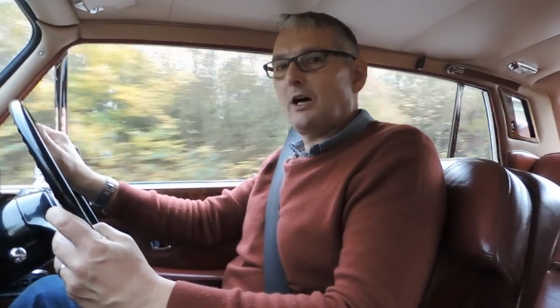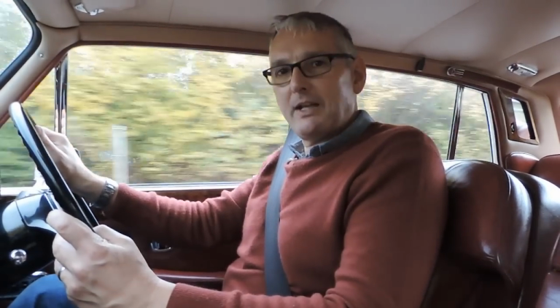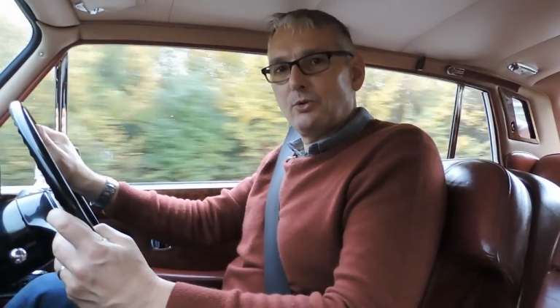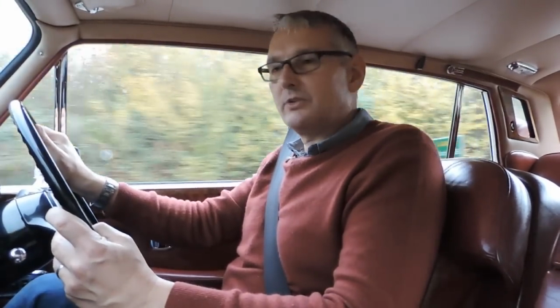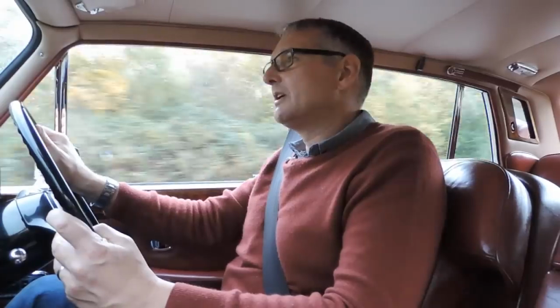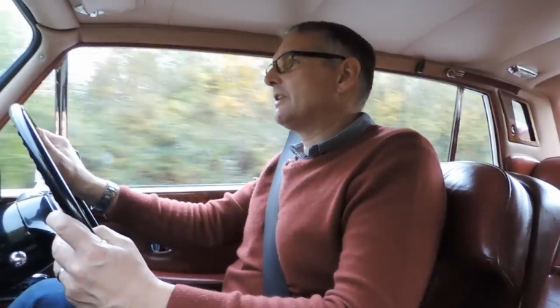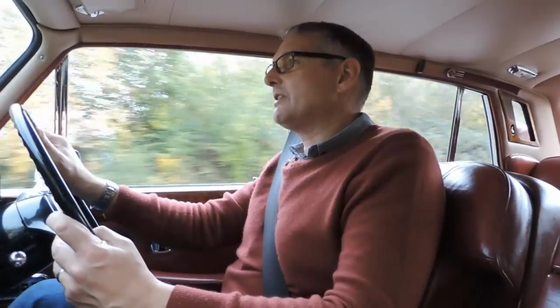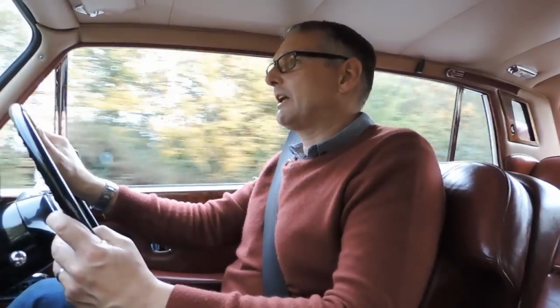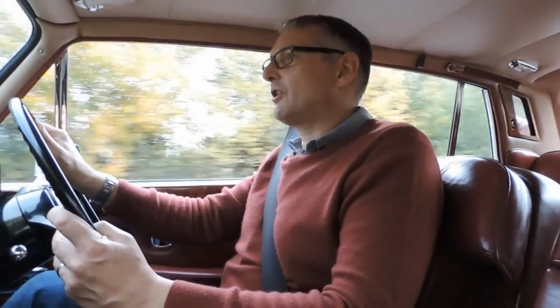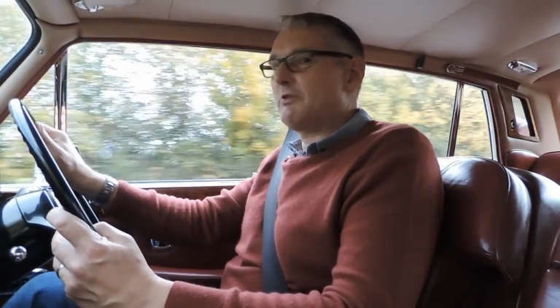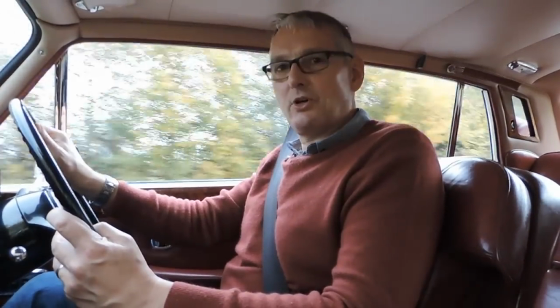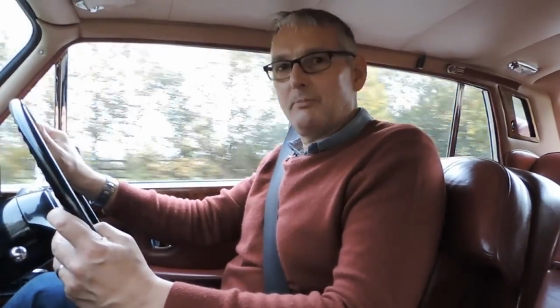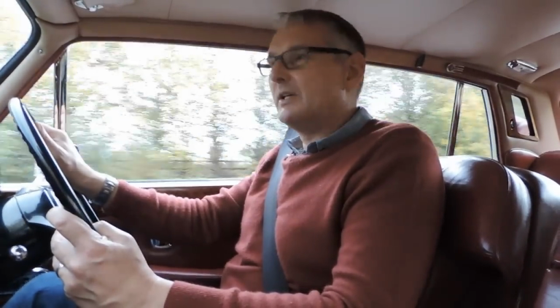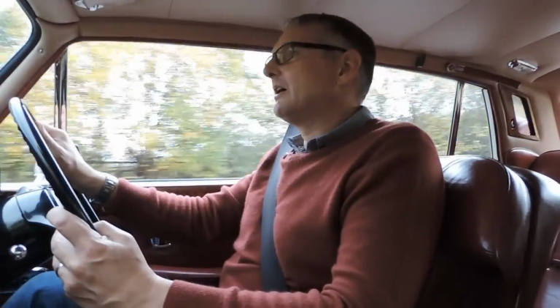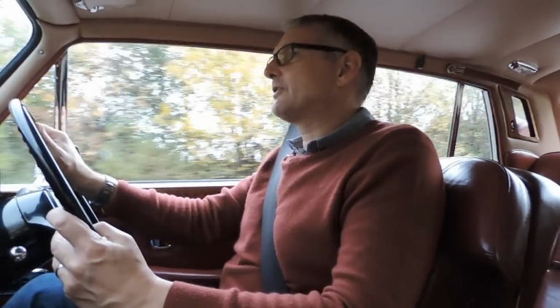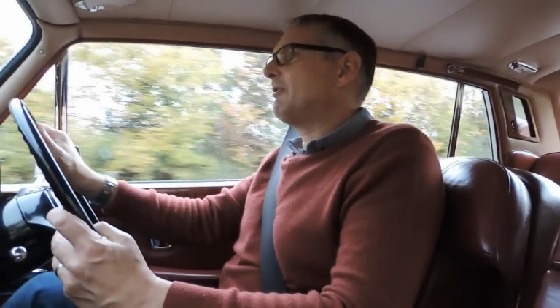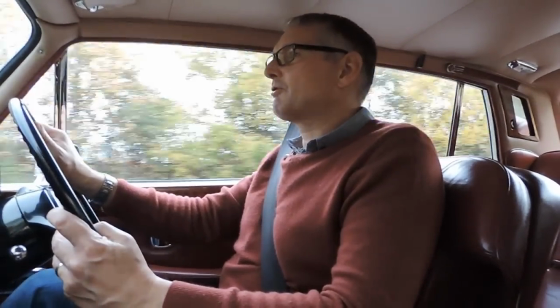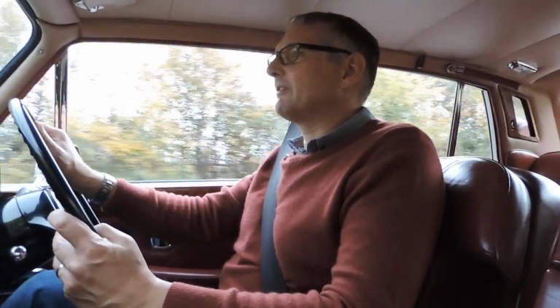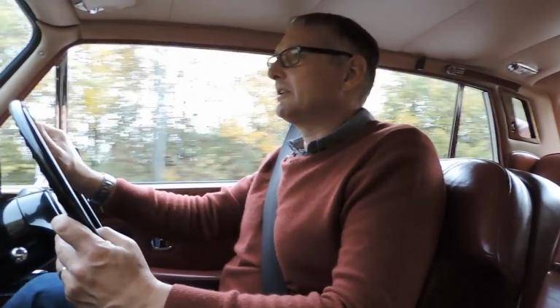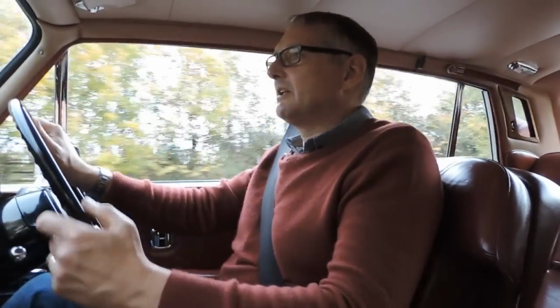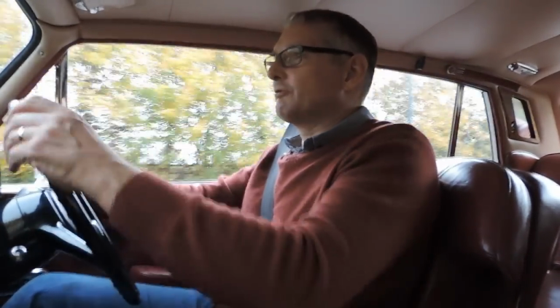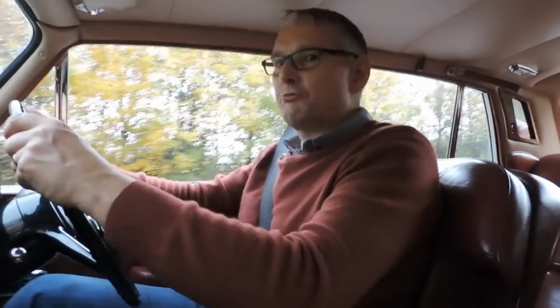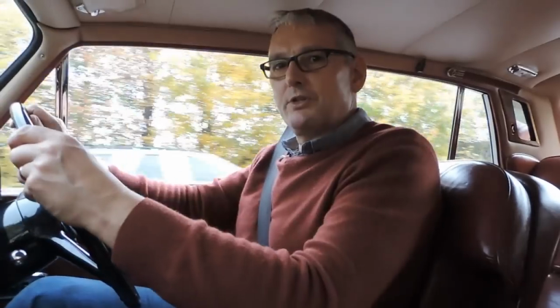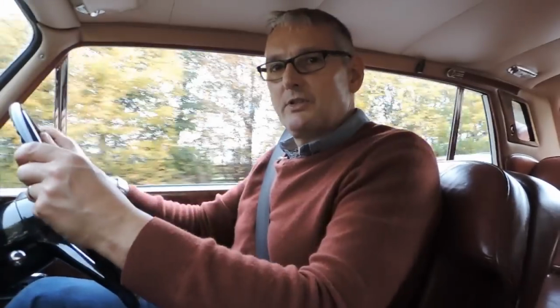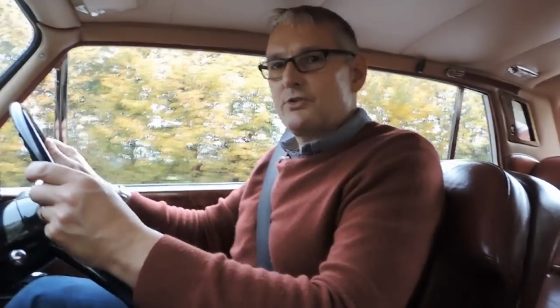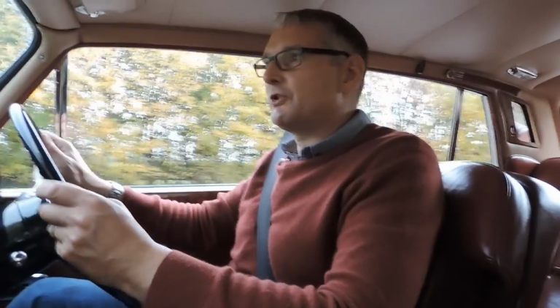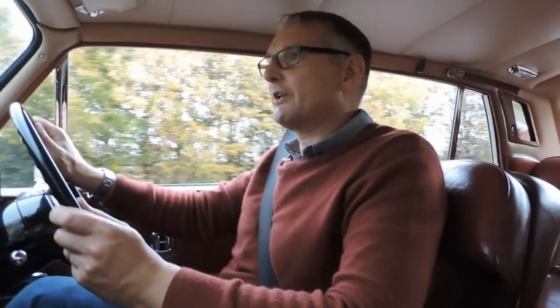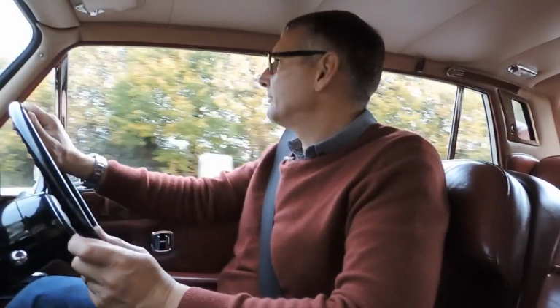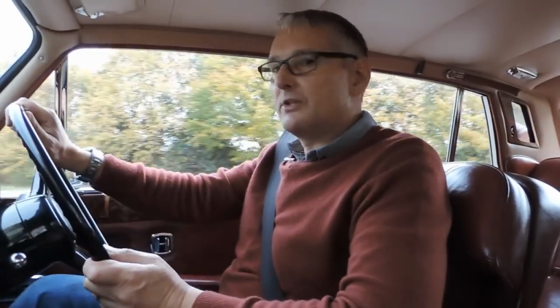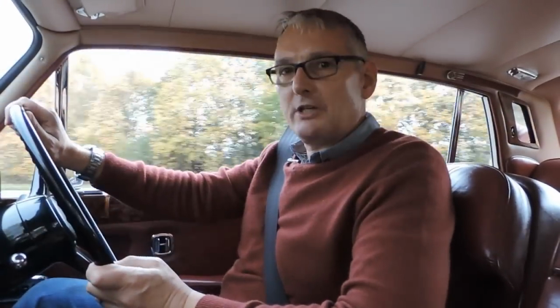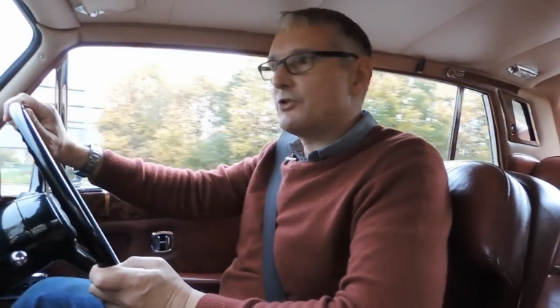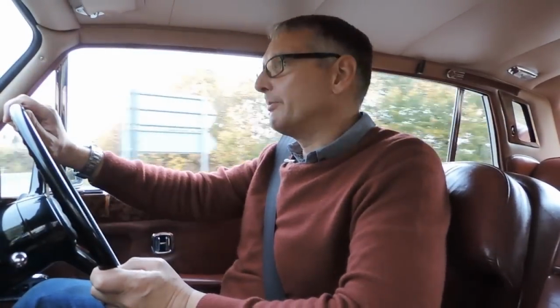I'm Matt Nicholls, this is ClassicCarsDriven.com and today we've been driving the Rolls-Royce Silver Shadow Series 2.